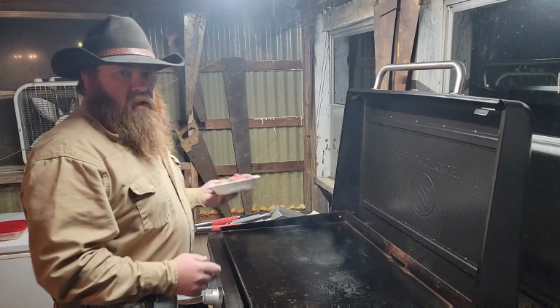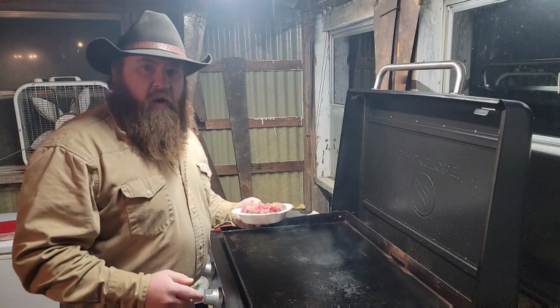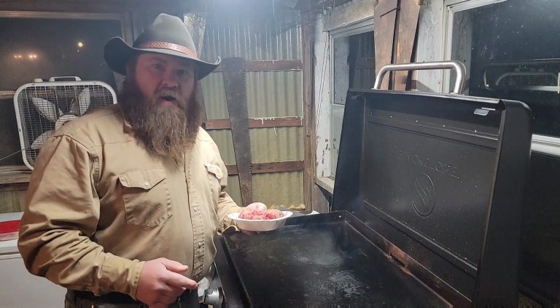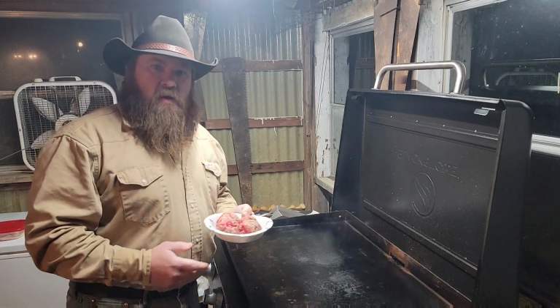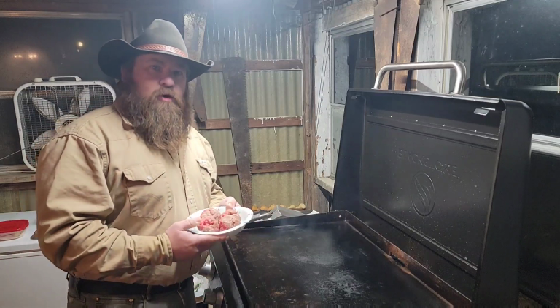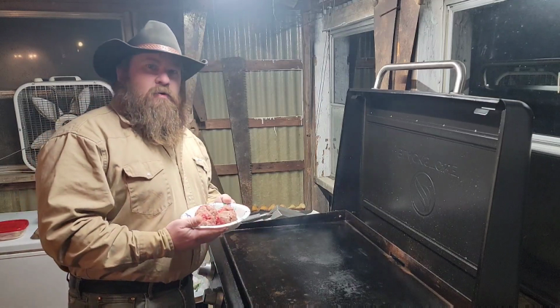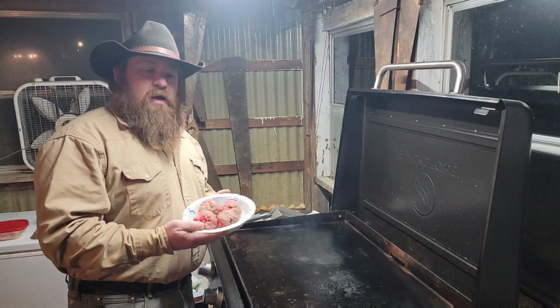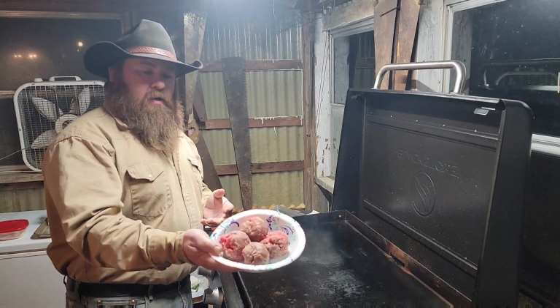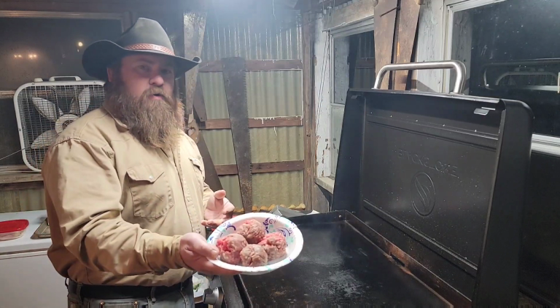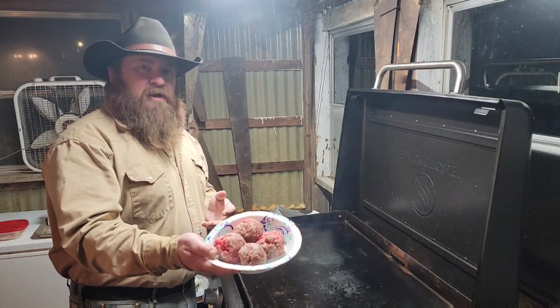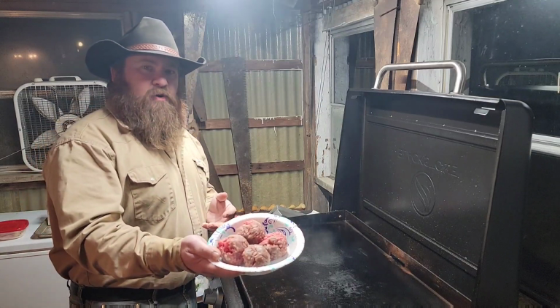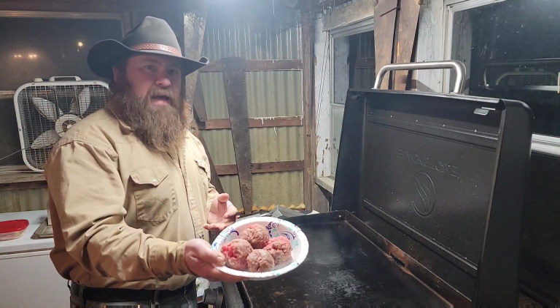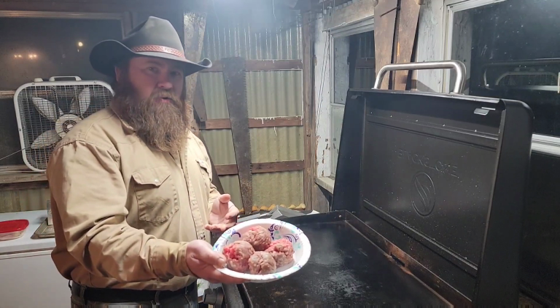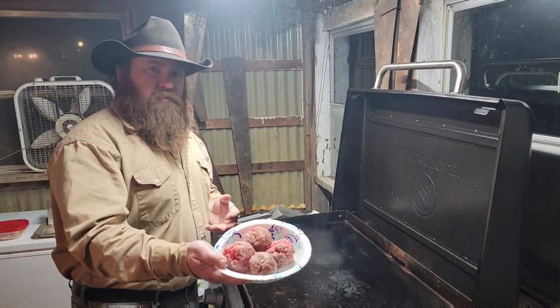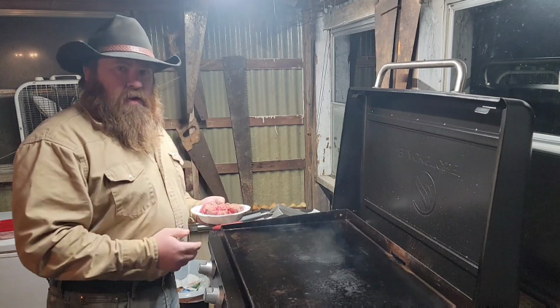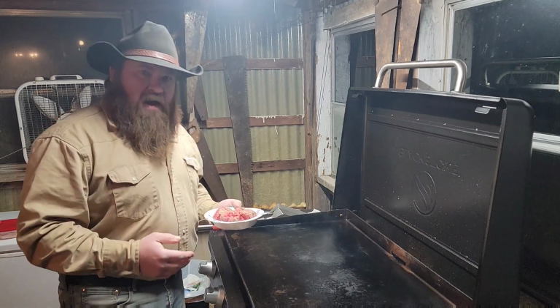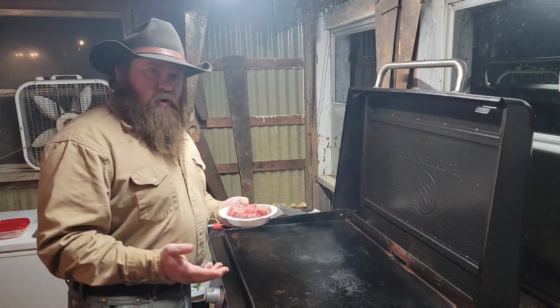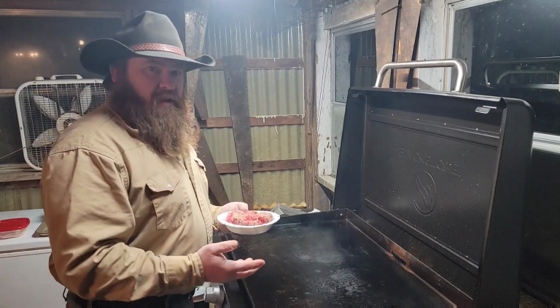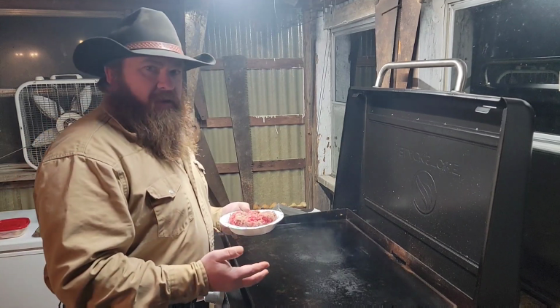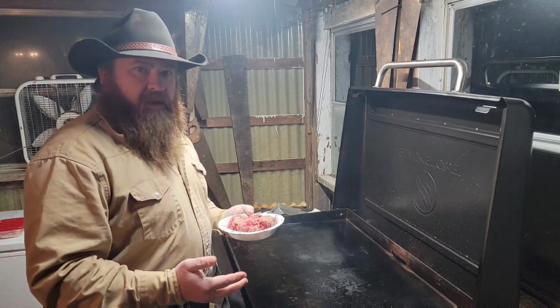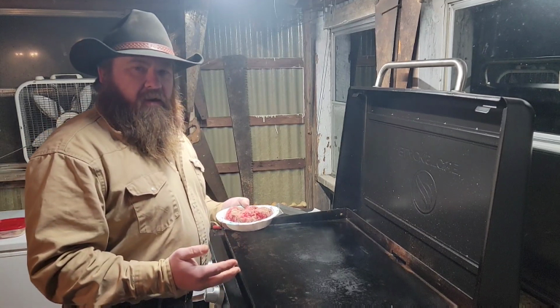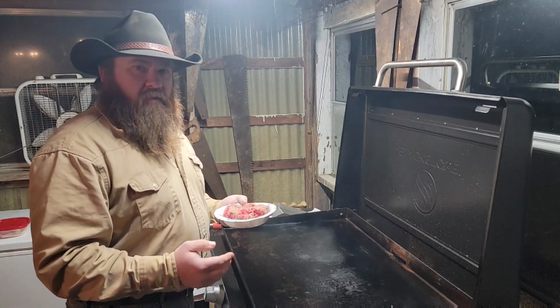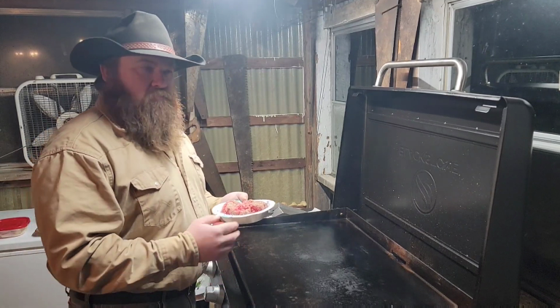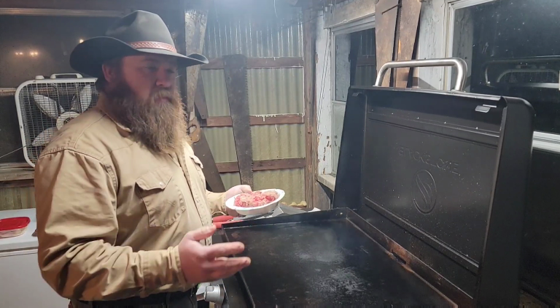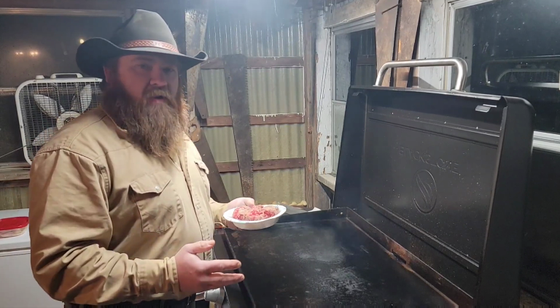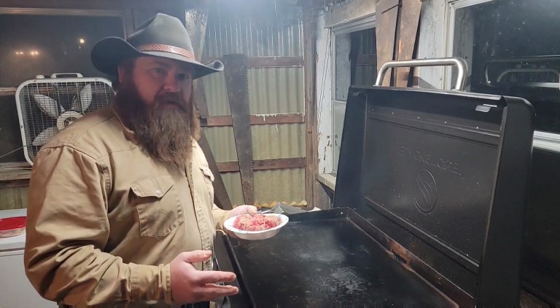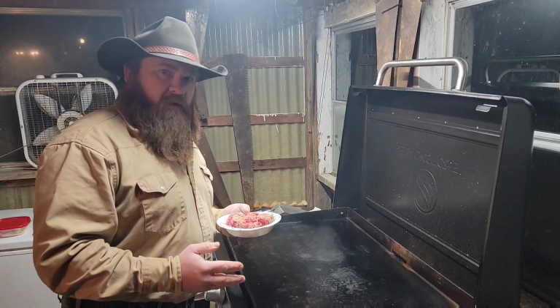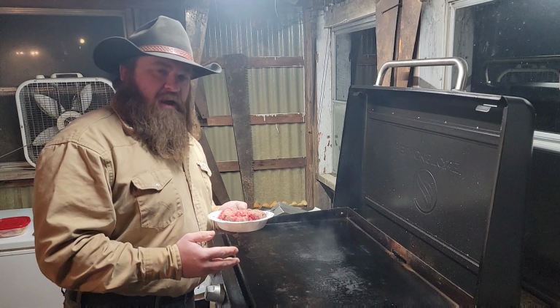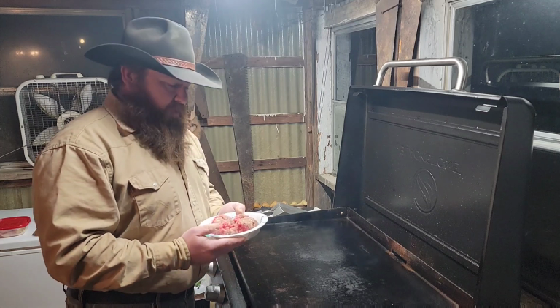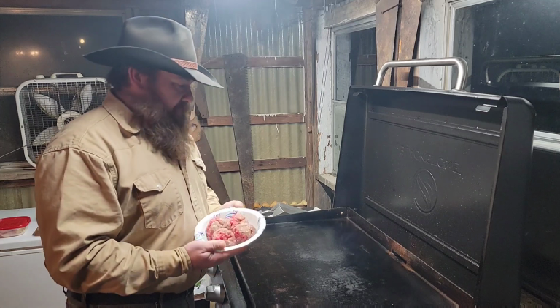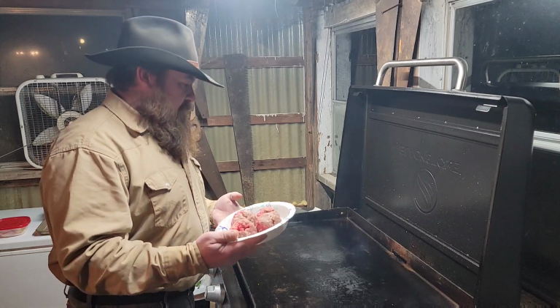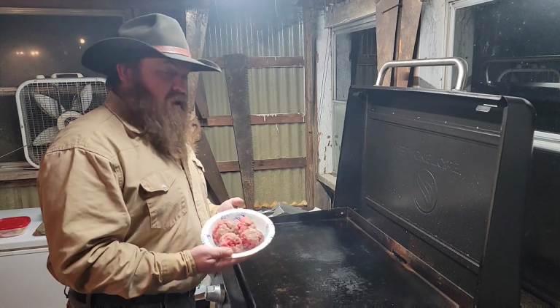Hey, welcome to Regular Stuff YouTube channel. We're doing smash burgers on a Blackstone. I know smash burgers have been done and done and done — there's probably a million videos out there with smash burgers, but I just thought I'd show you how I do mine.